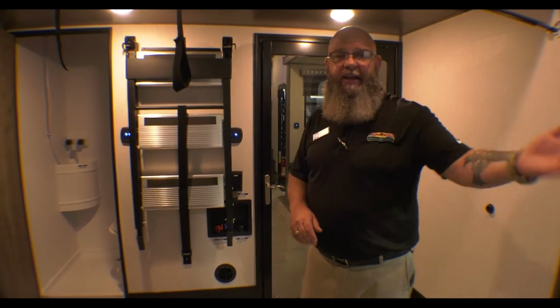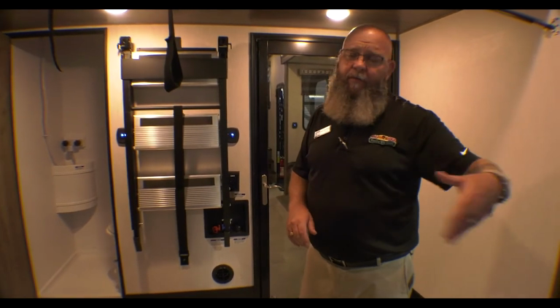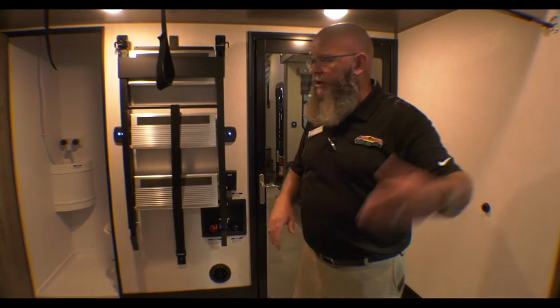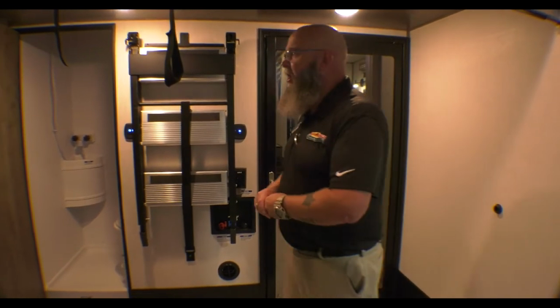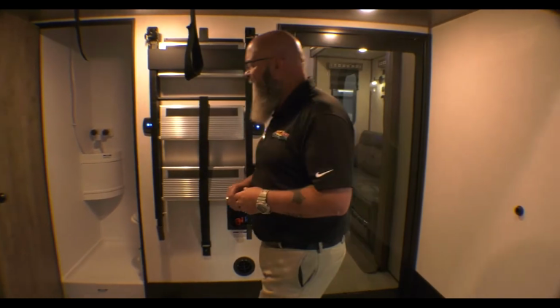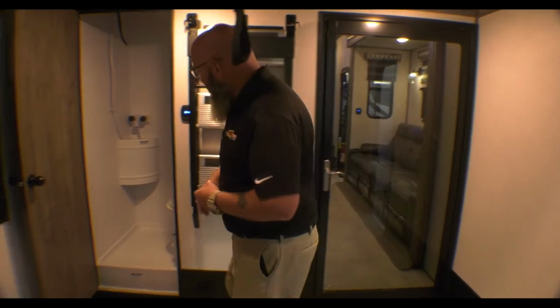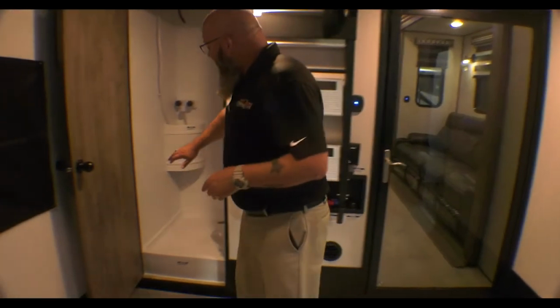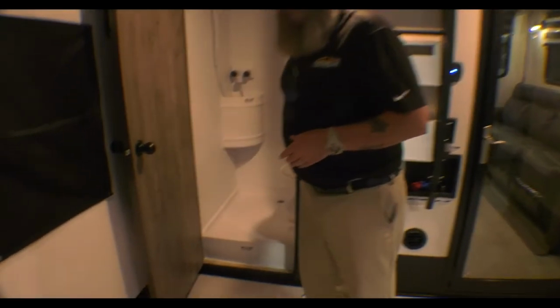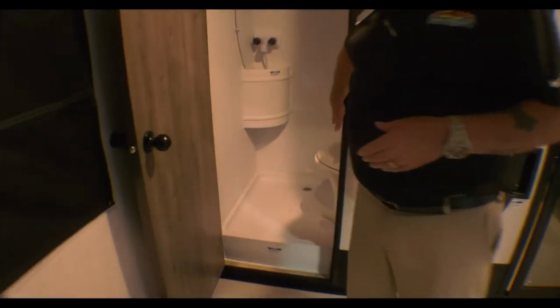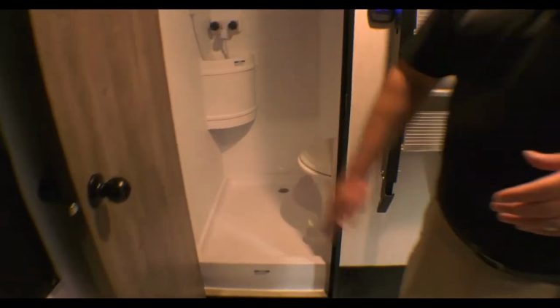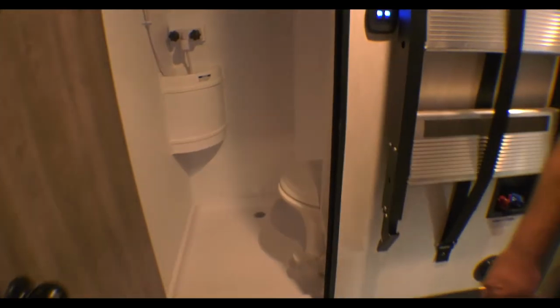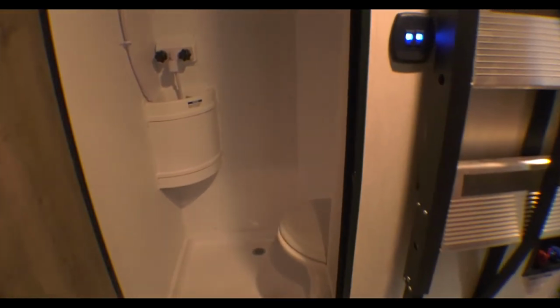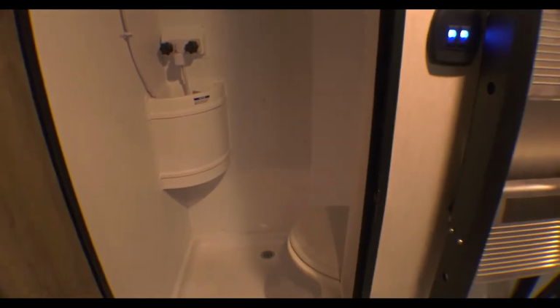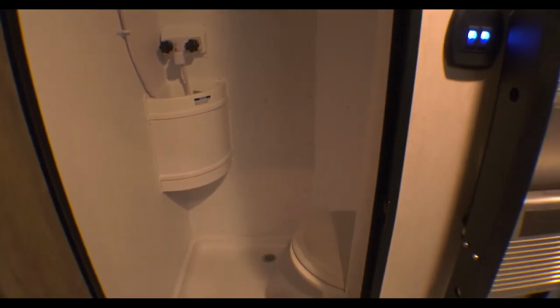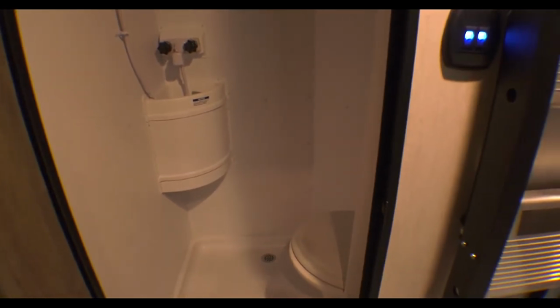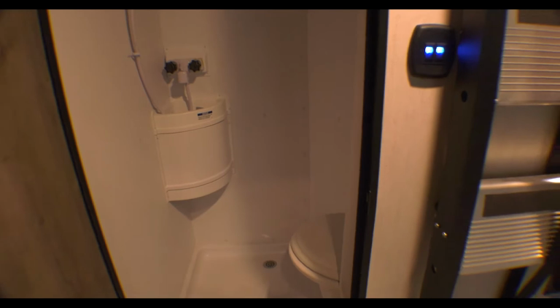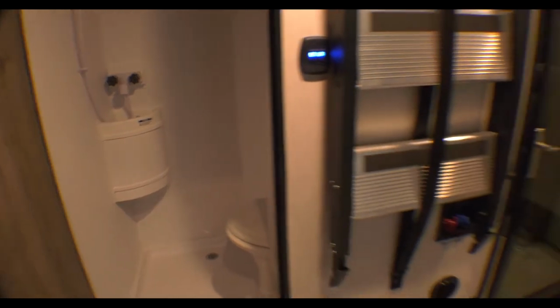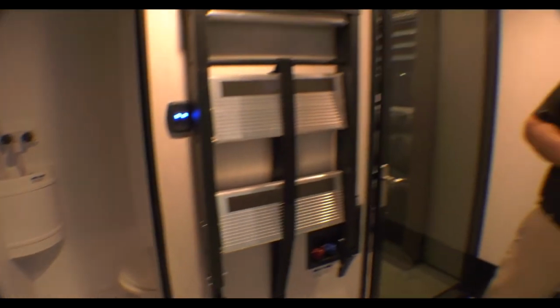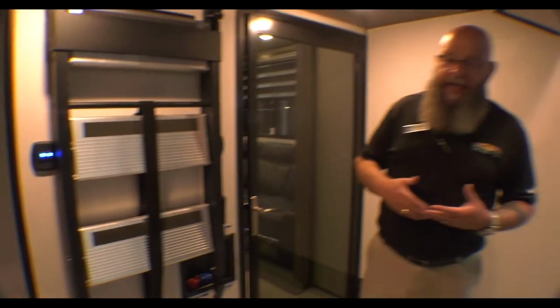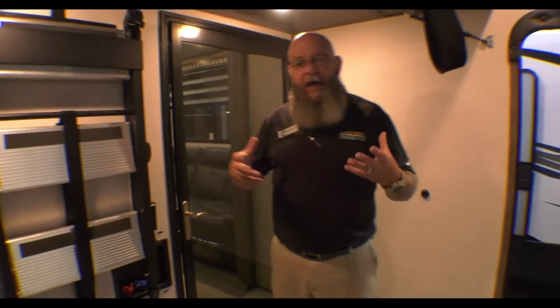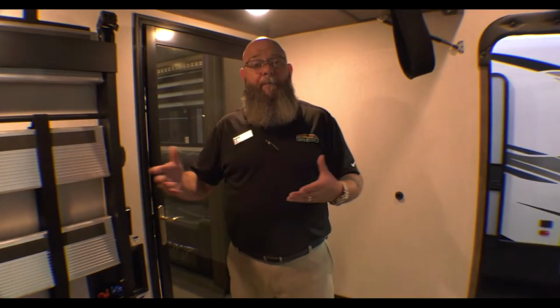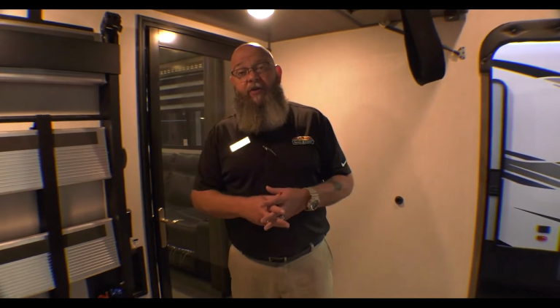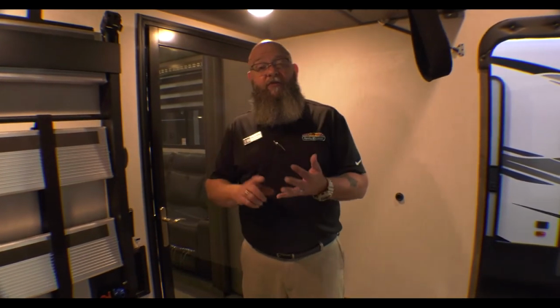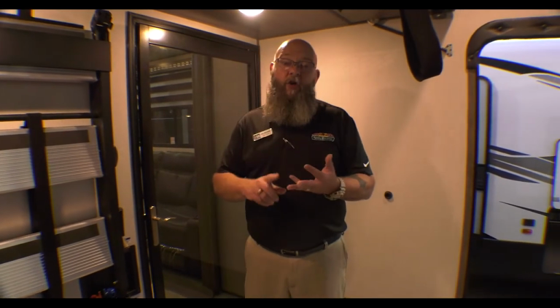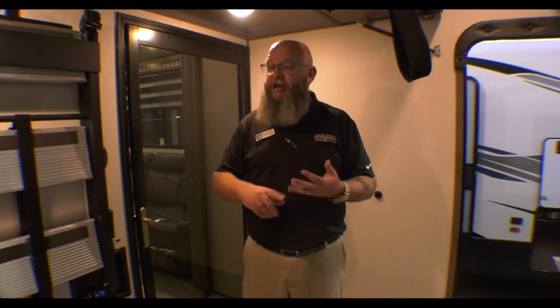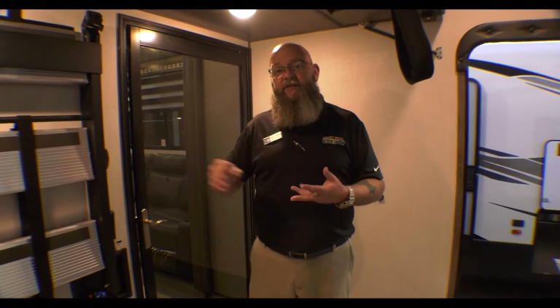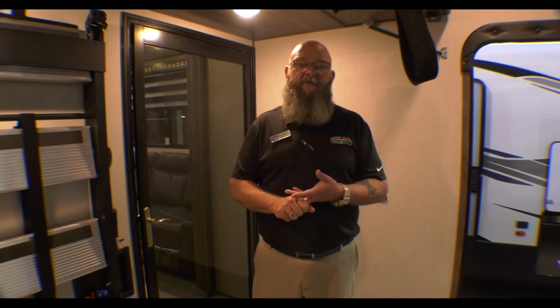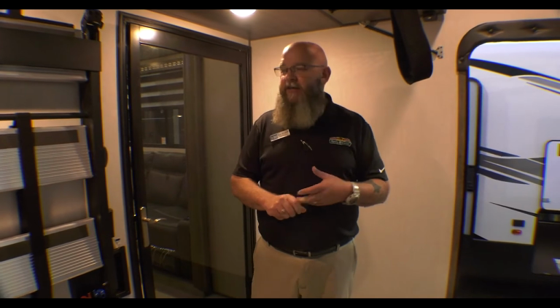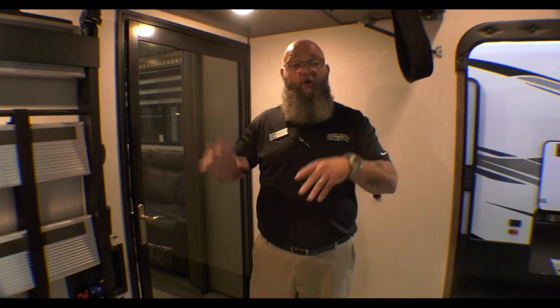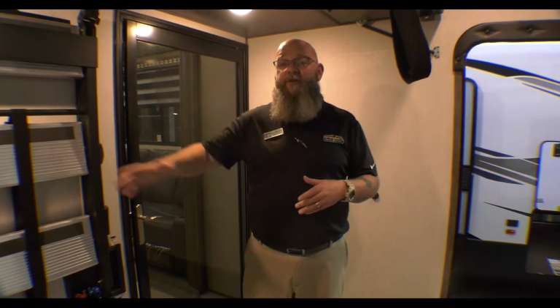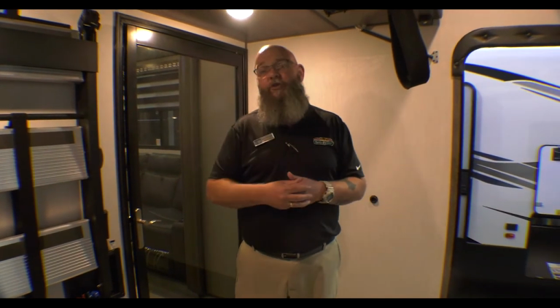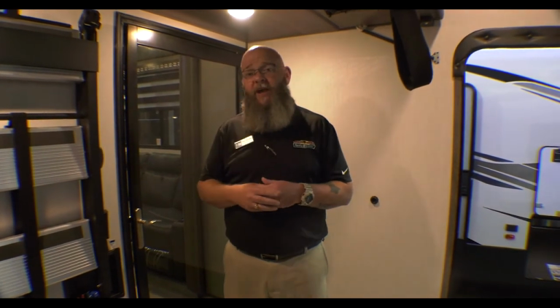If you've got guests coming over, they can walk right up on the patio. And you actually have a full bath back here. In this Rogue Armored, they put a wet bath in there, so you've got a toilet, a shower, and a sink — everything like that. You can do all your business all at the same time.